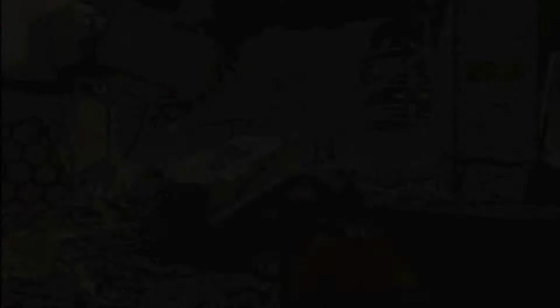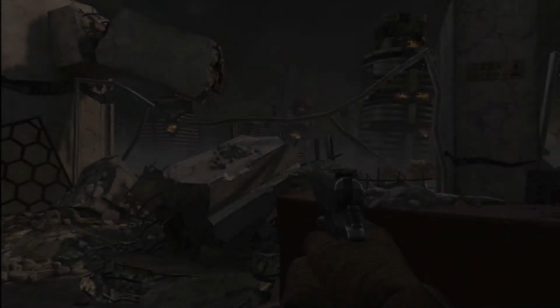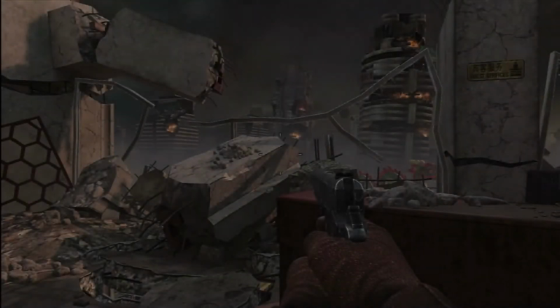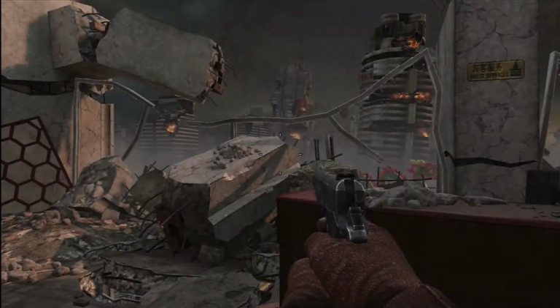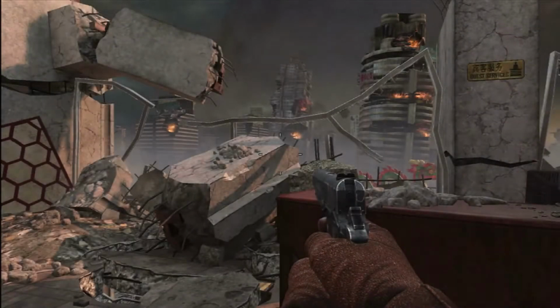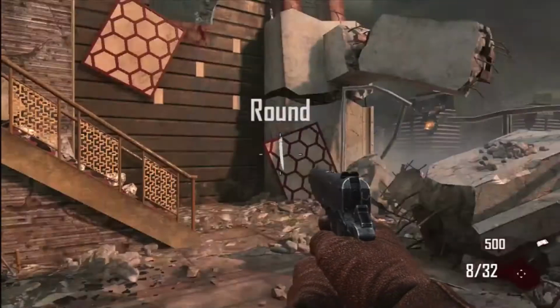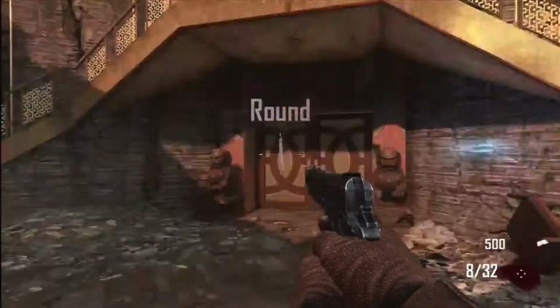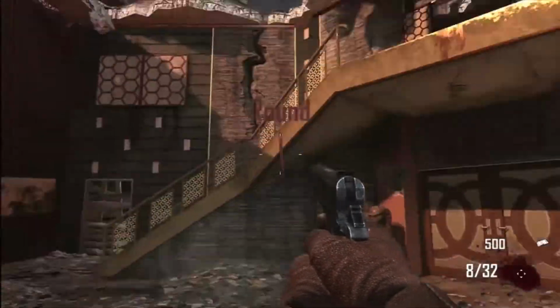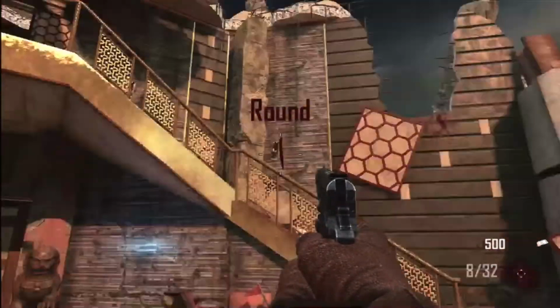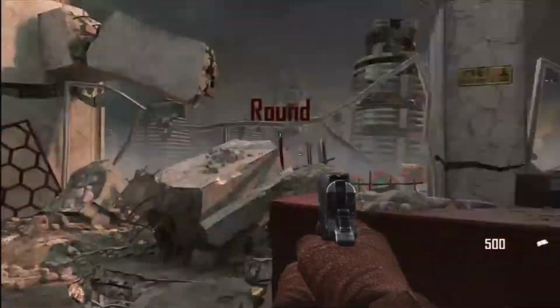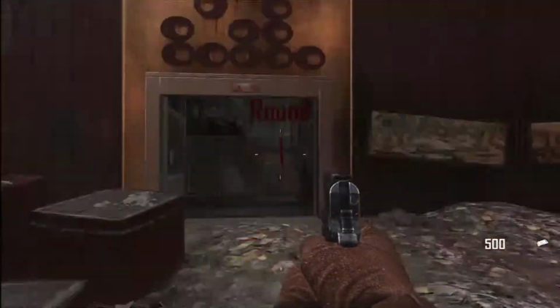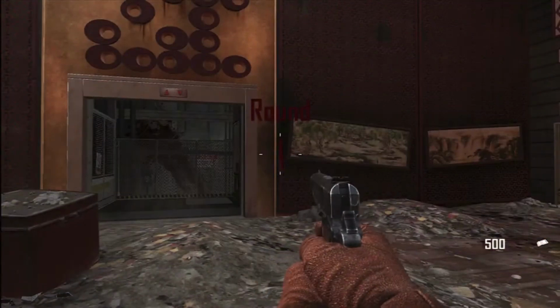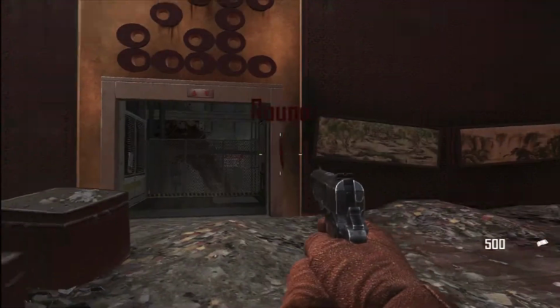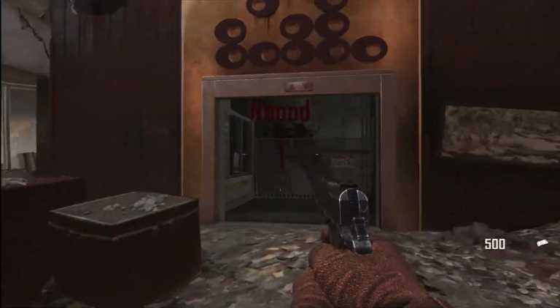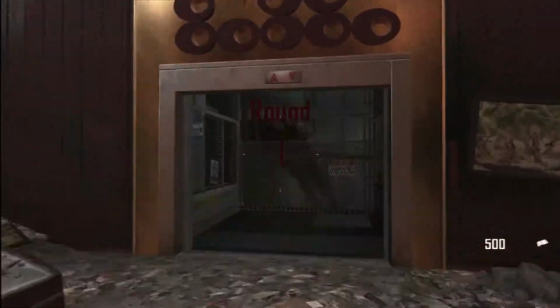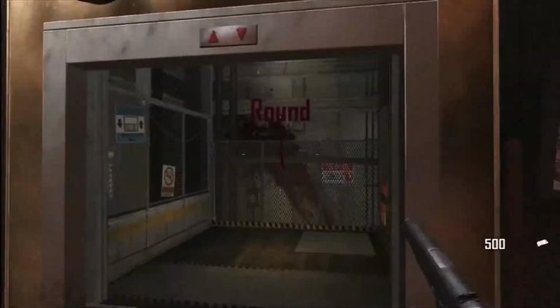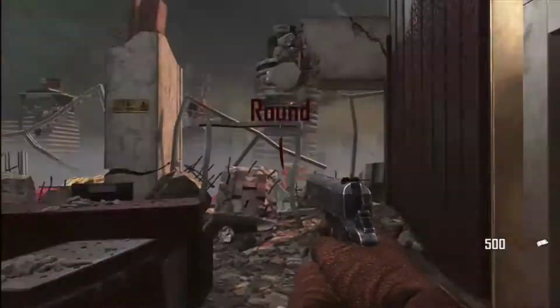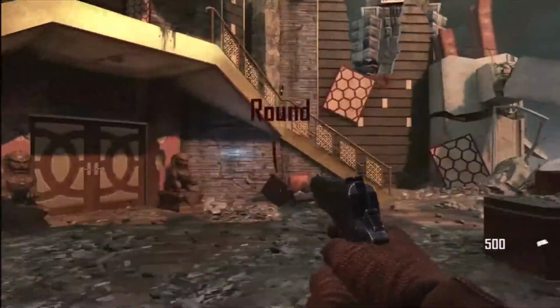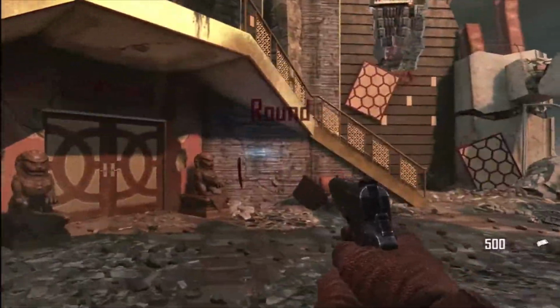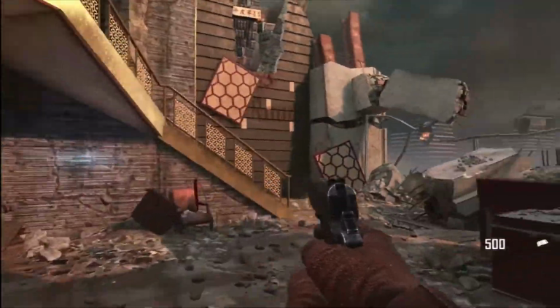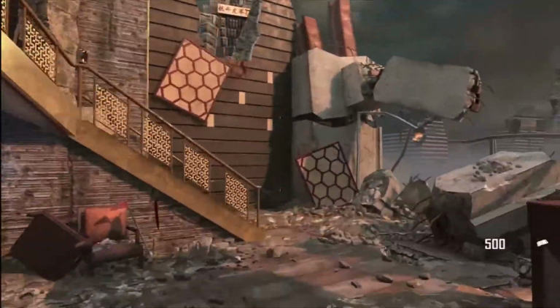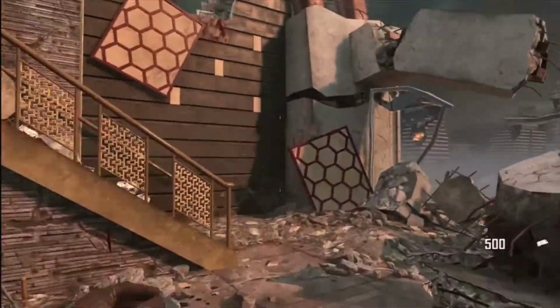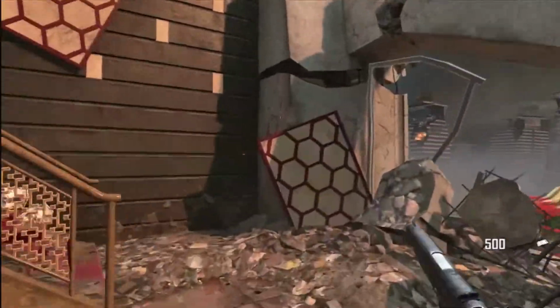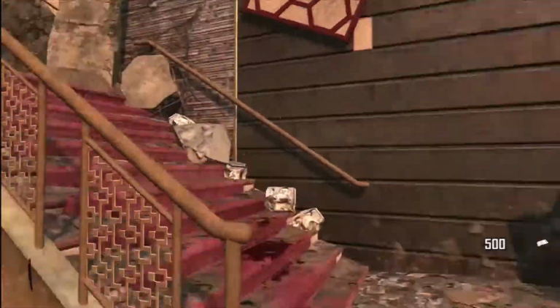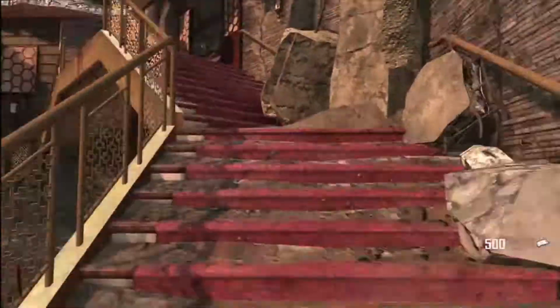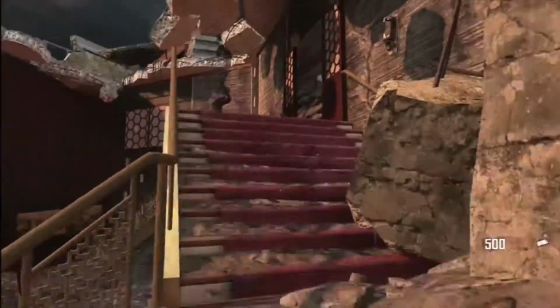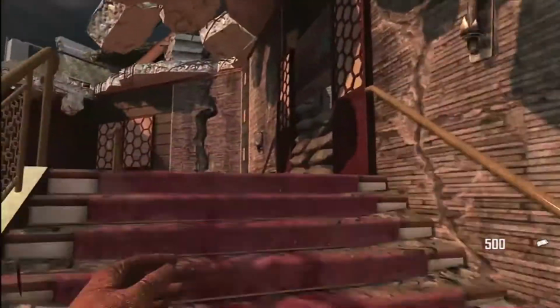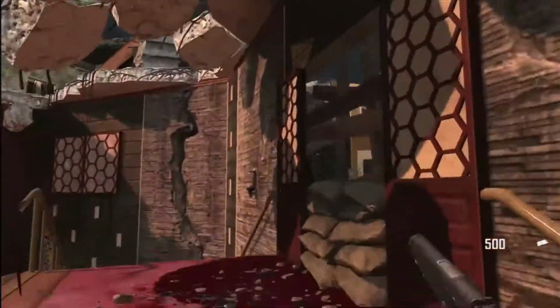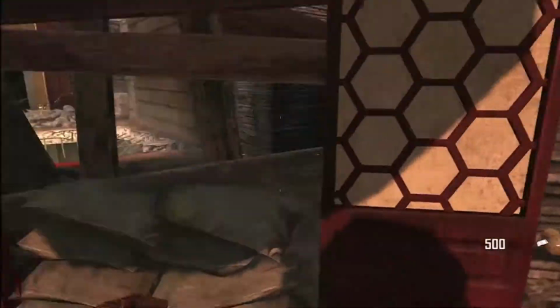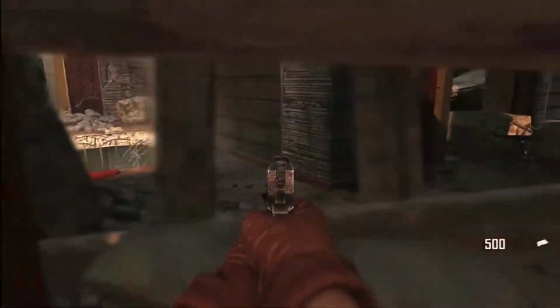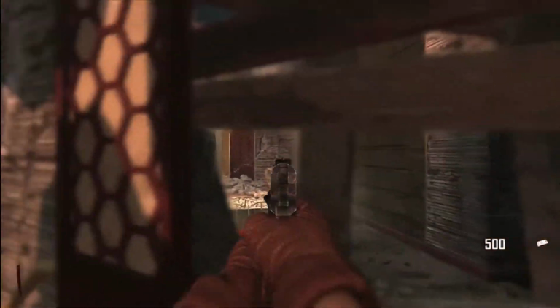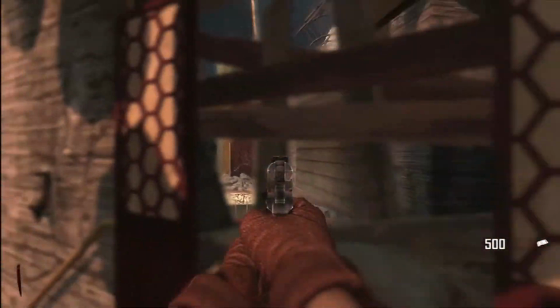What's happening guys, Goody here, and this is a really easy achievement to get on the new zombie map, Die Rise. This is called Face of the Dragon, and it's literally how to get onto the other side of the map before round two.